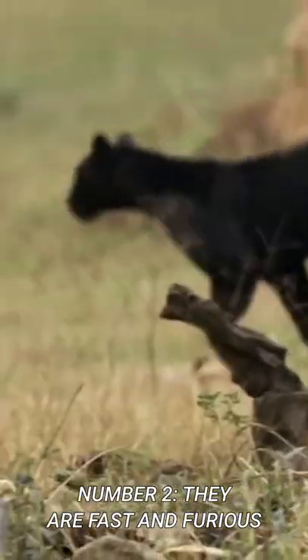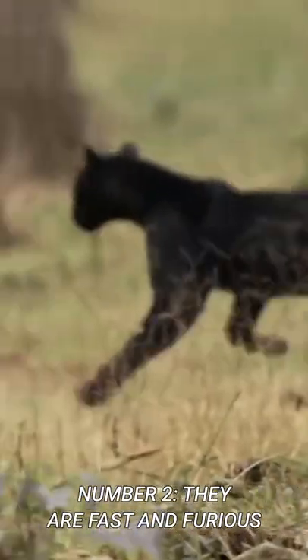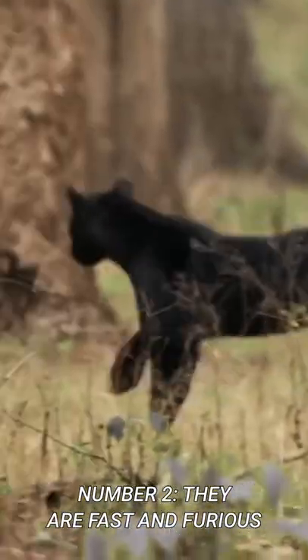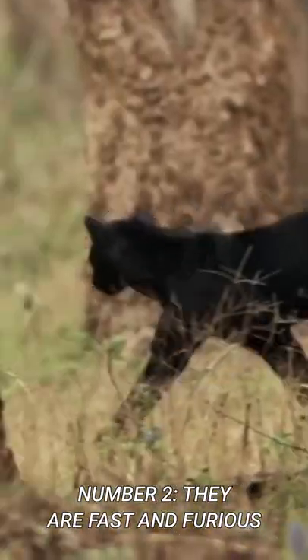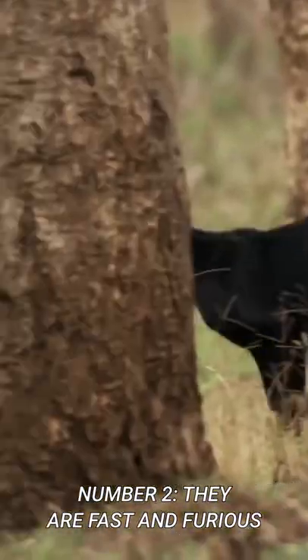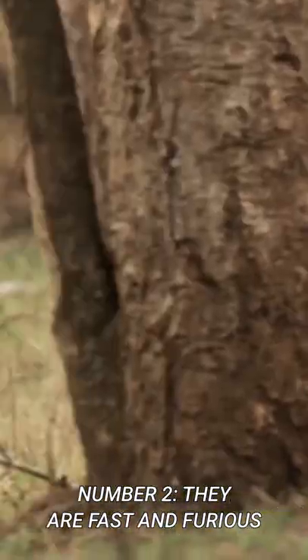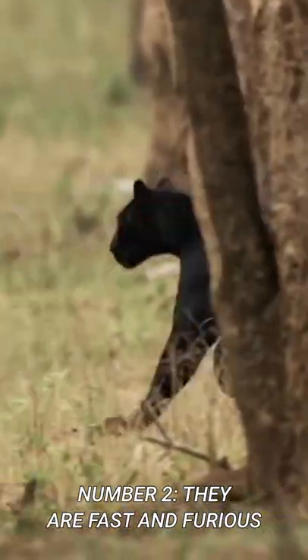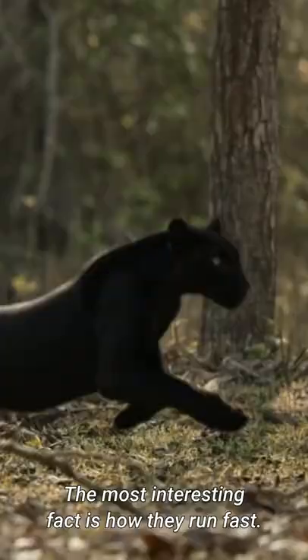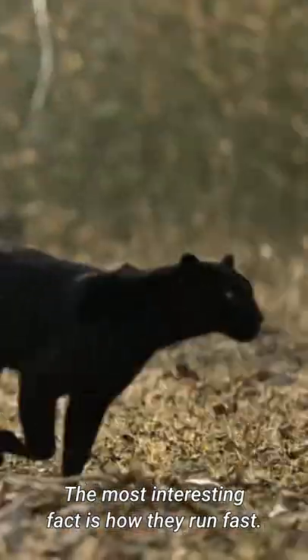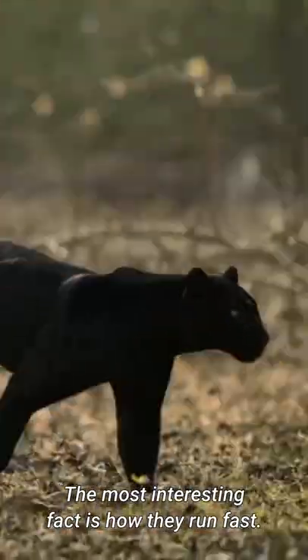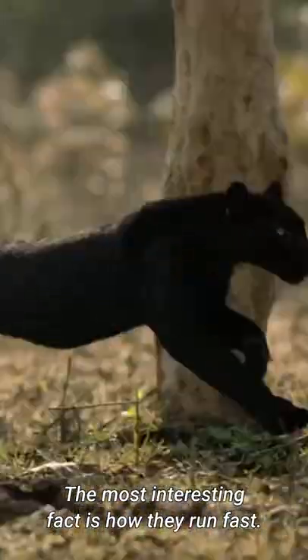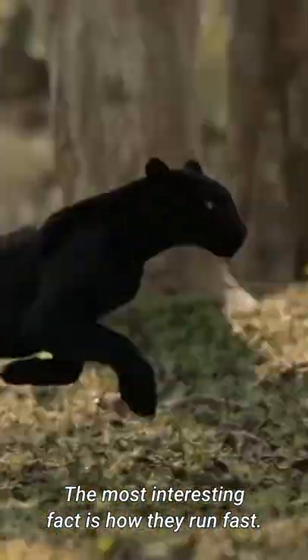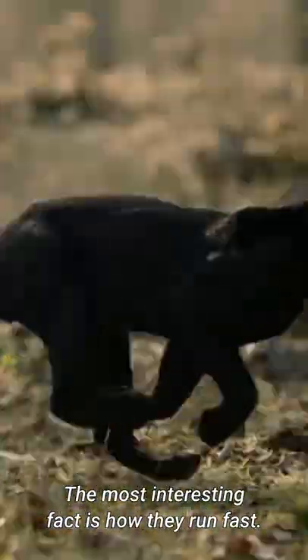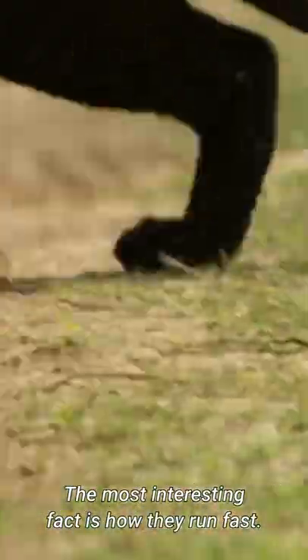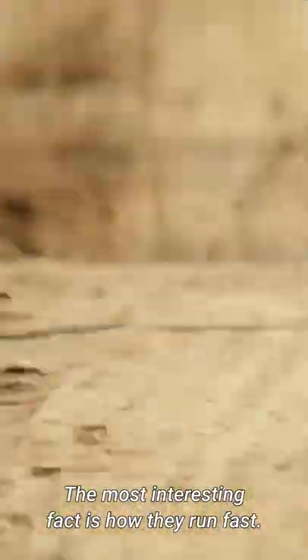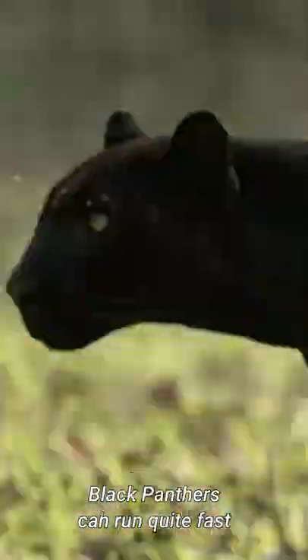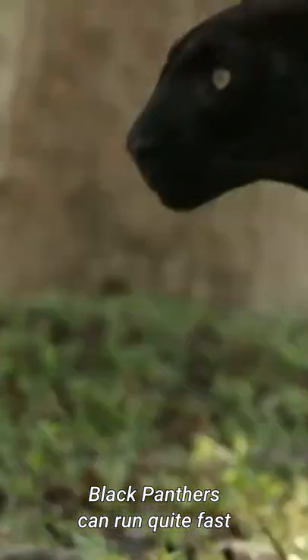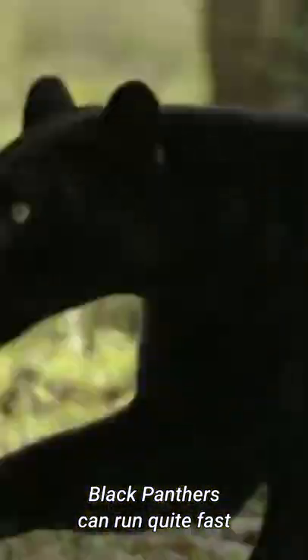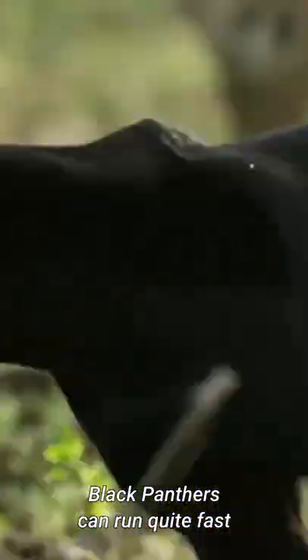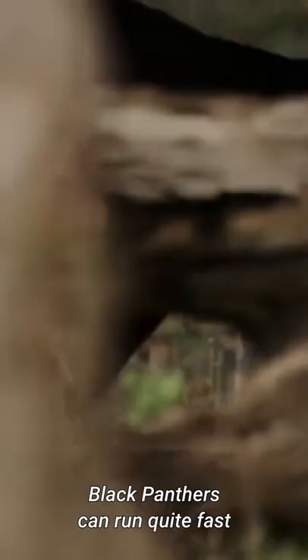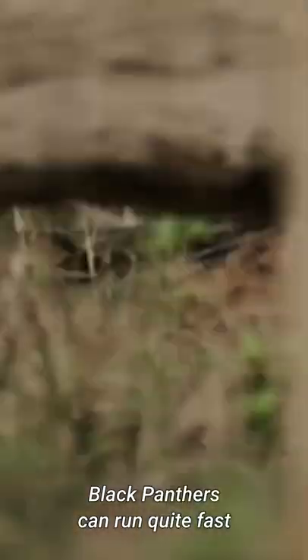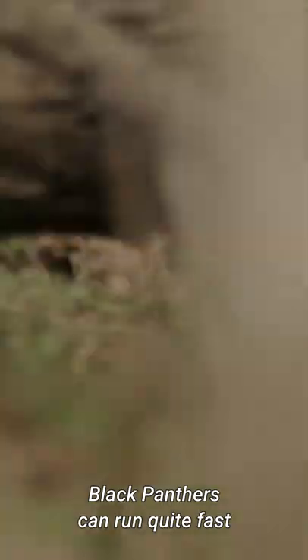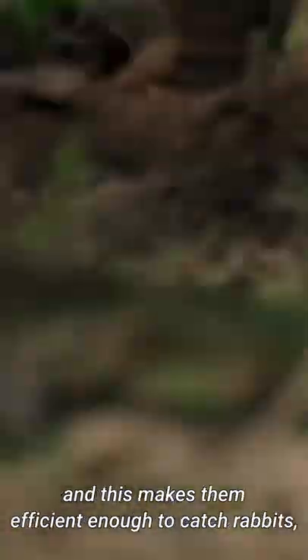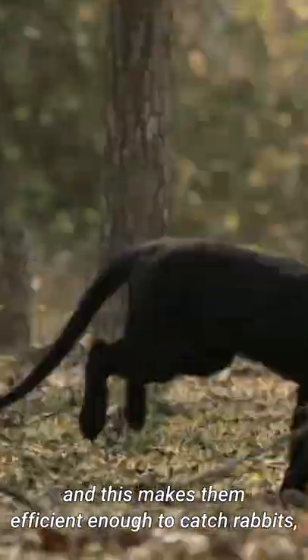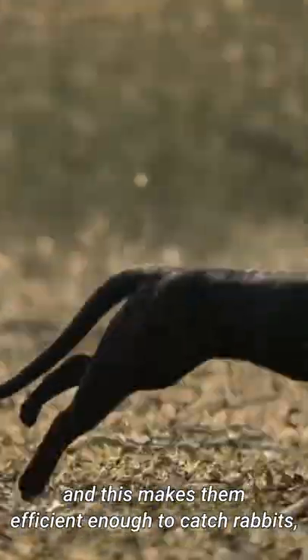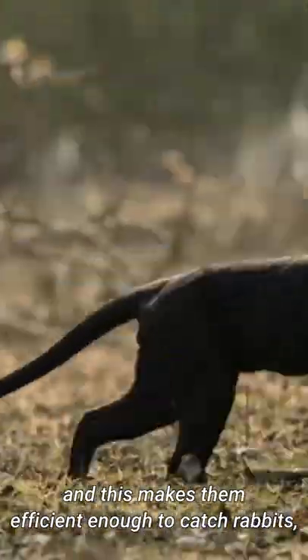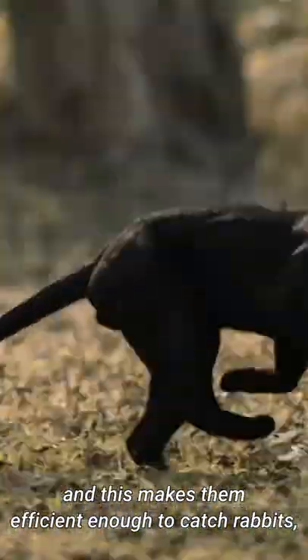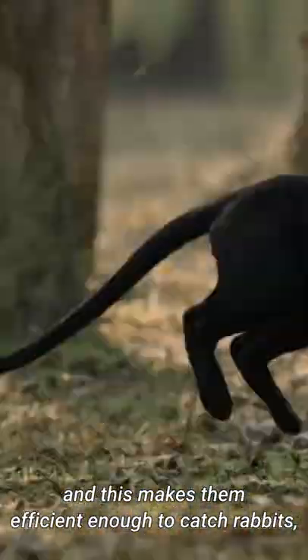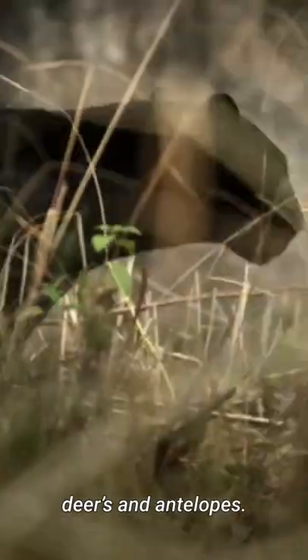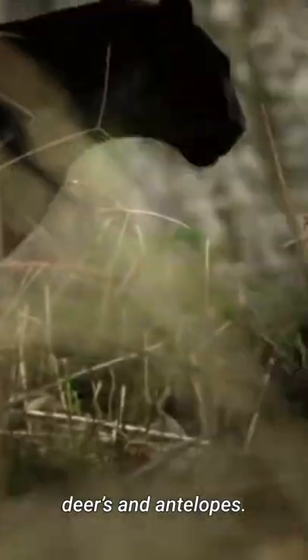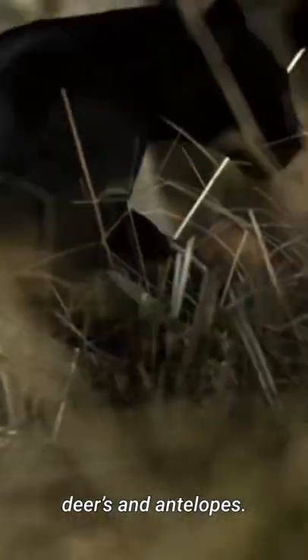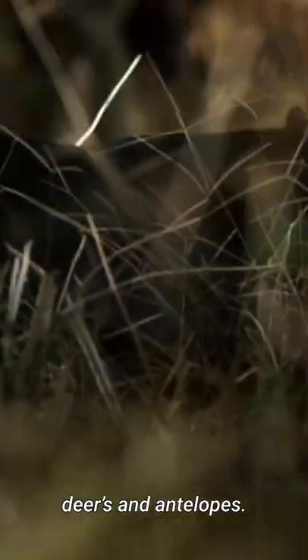Number 2: They are fast and furious. The most interesting fact is how they run fast. Black panthers can run quite fast, and this makes them efficient enough to catch rabbits, deer, and antelopes.